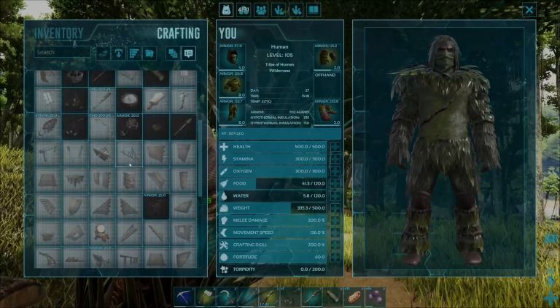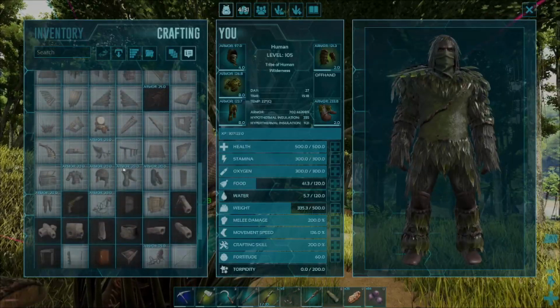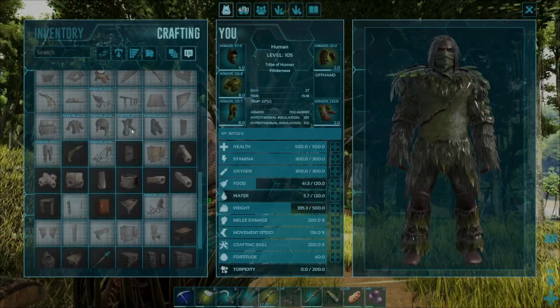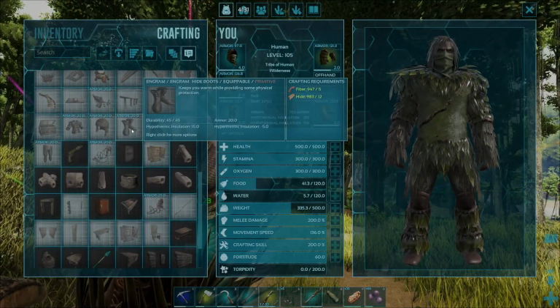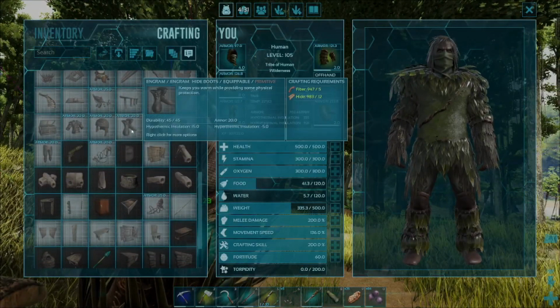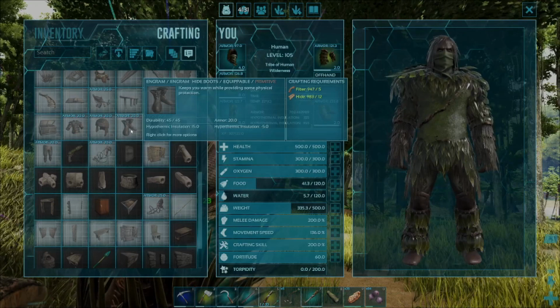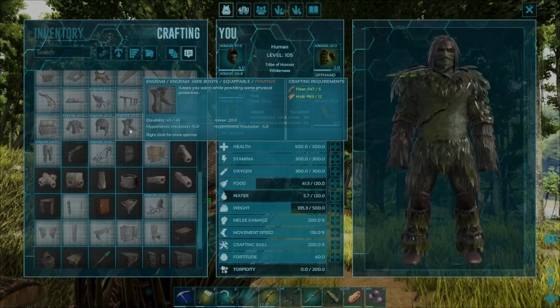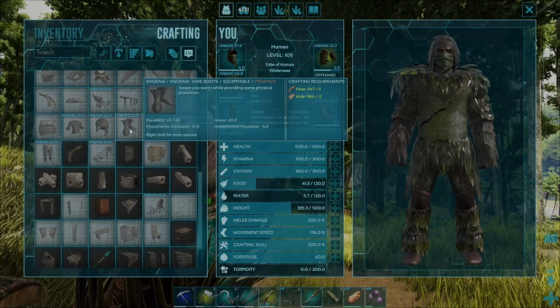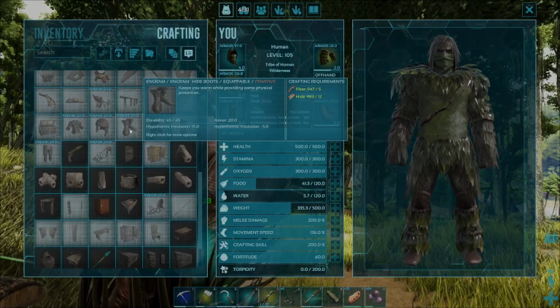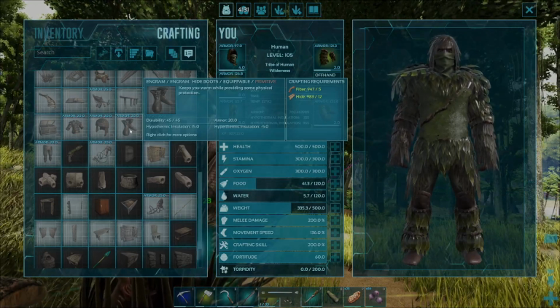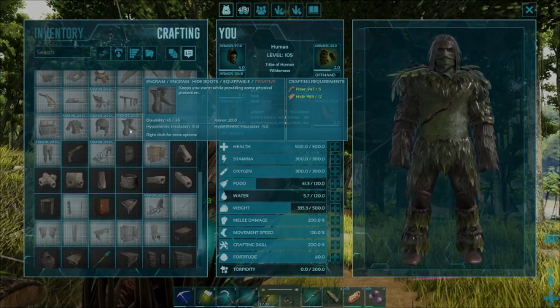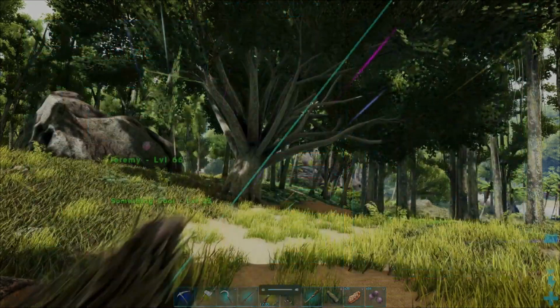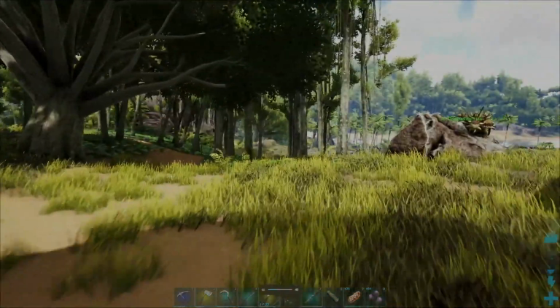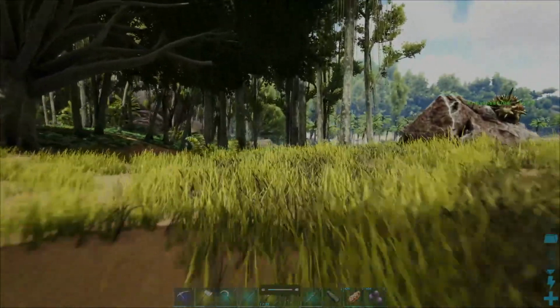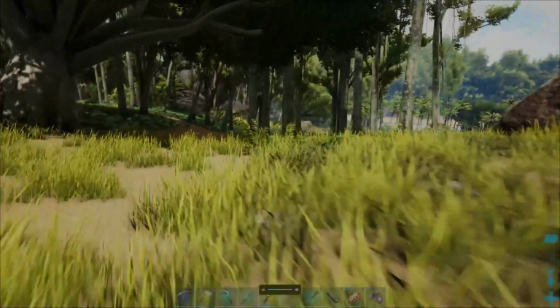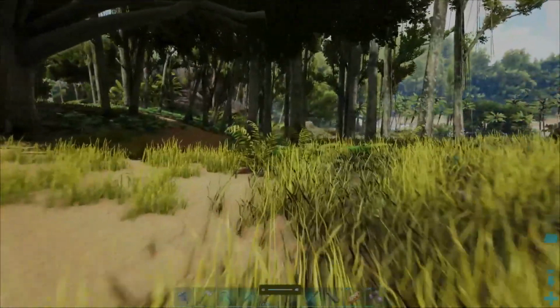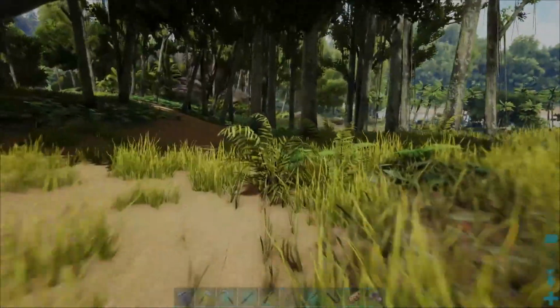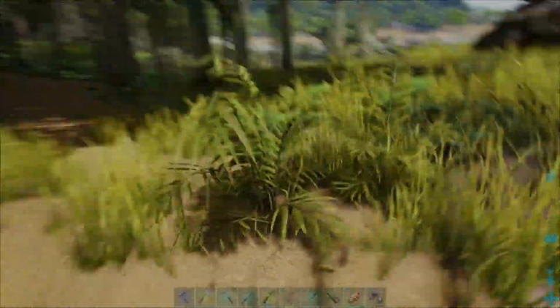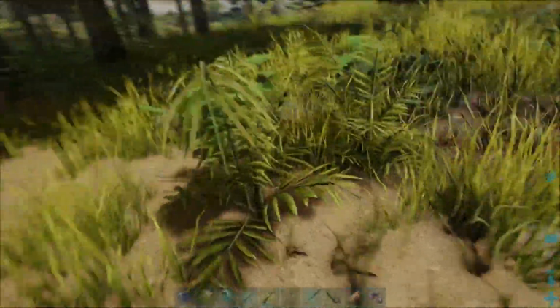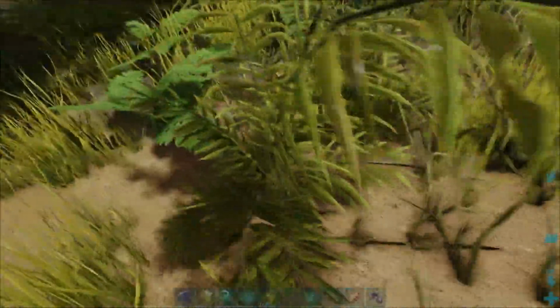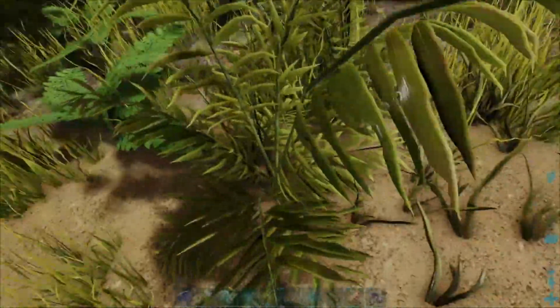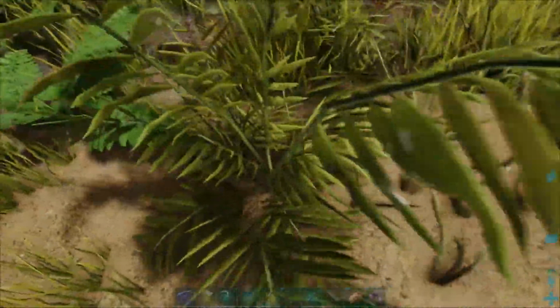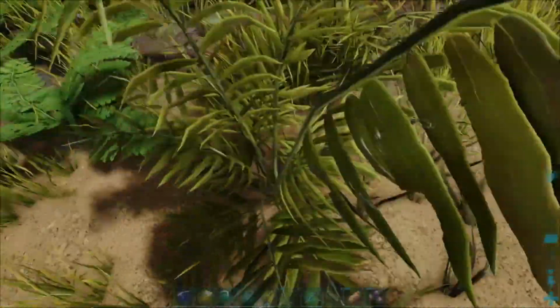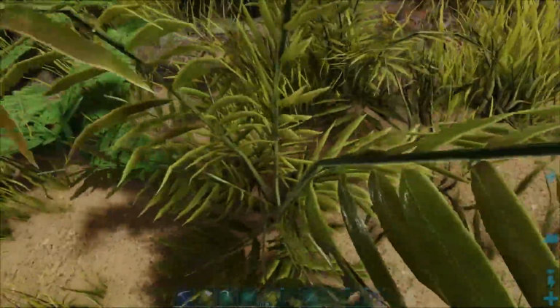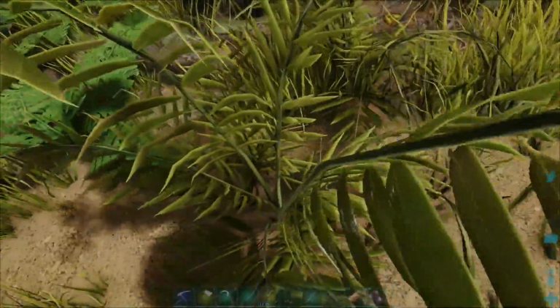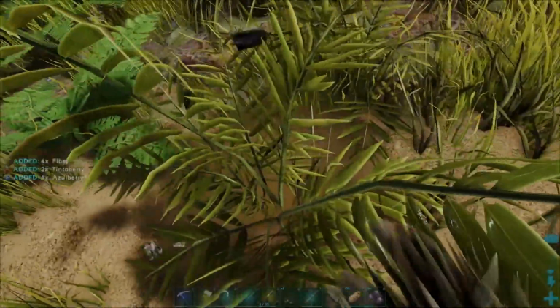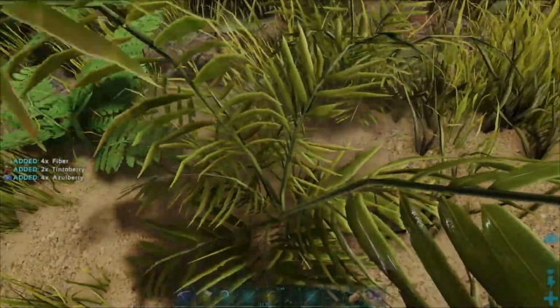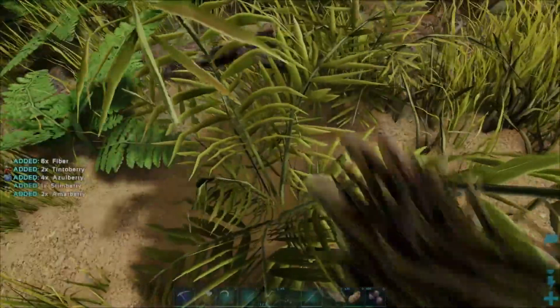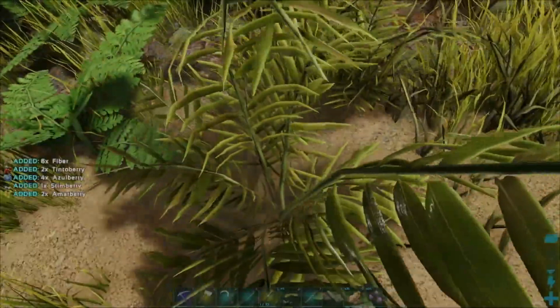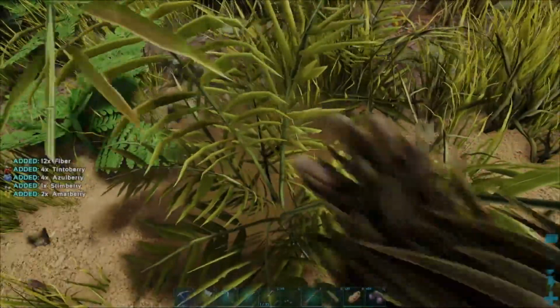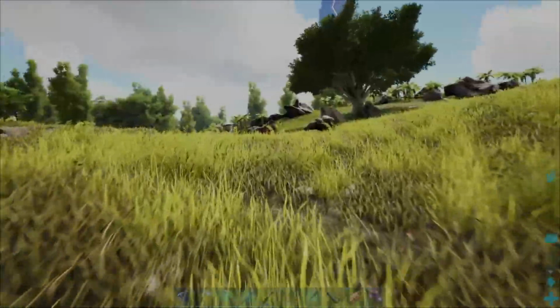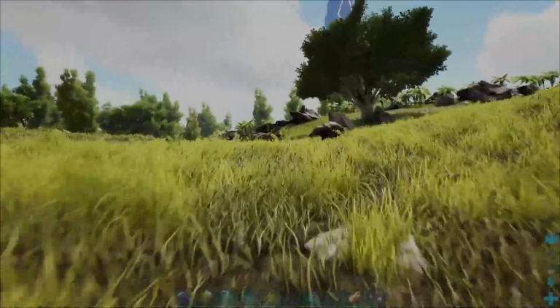To craft them up, go ahead and make sure that you've got 5 pieces of fibre and 12 pieces of hide. To get the fibre, simply come up to any kind of bush in the world, press the E key over the bush with nothing equipped in your hands and you will harvest the fibre like so.